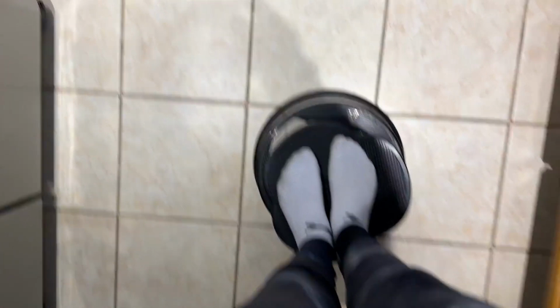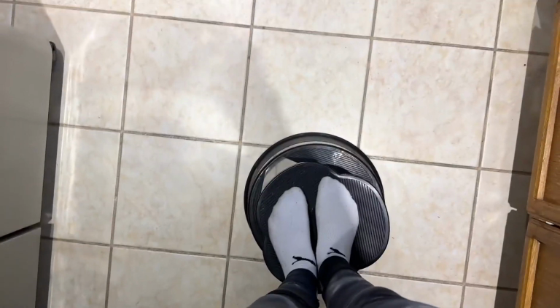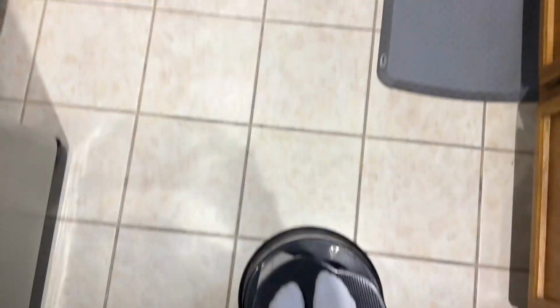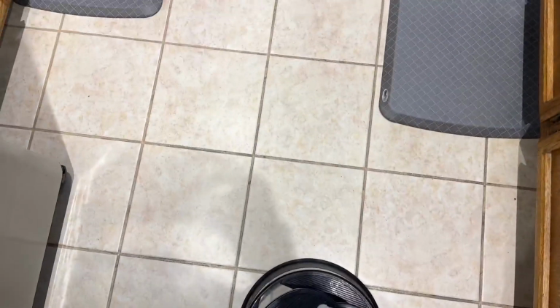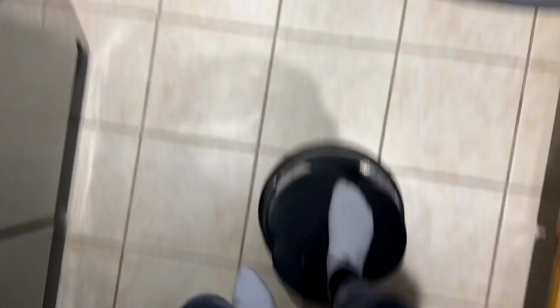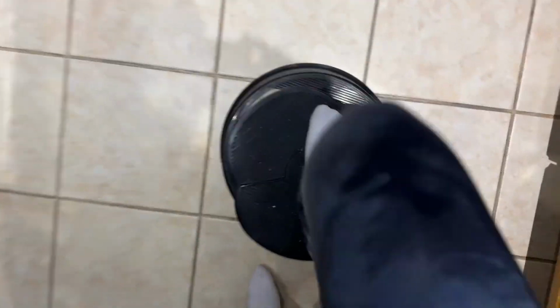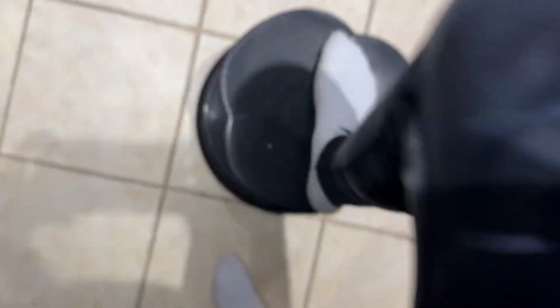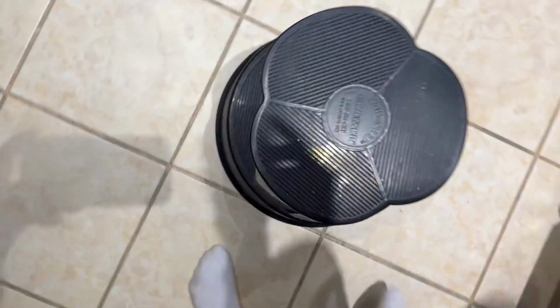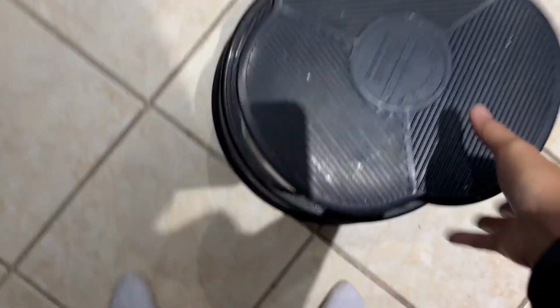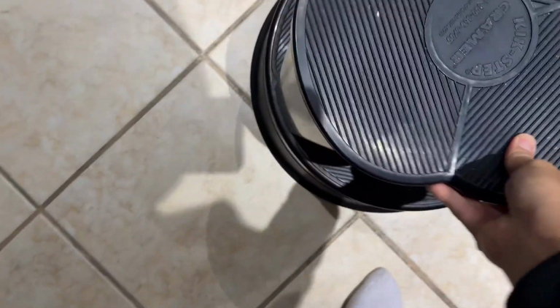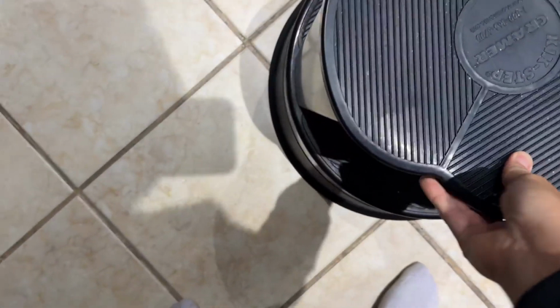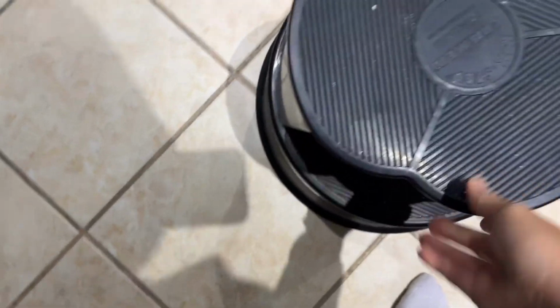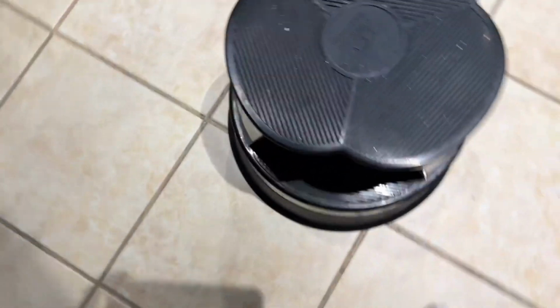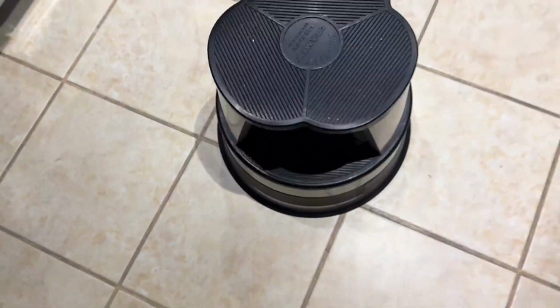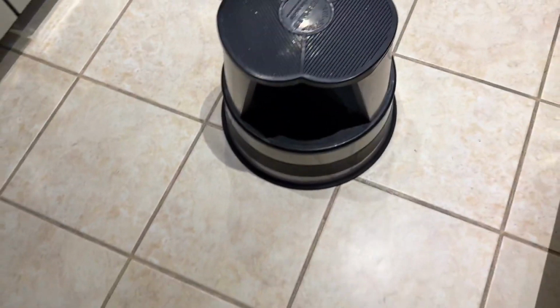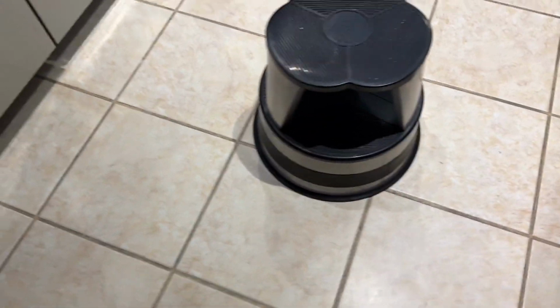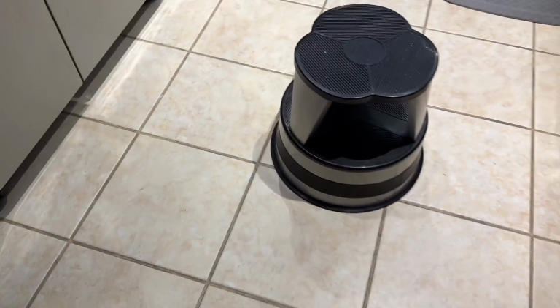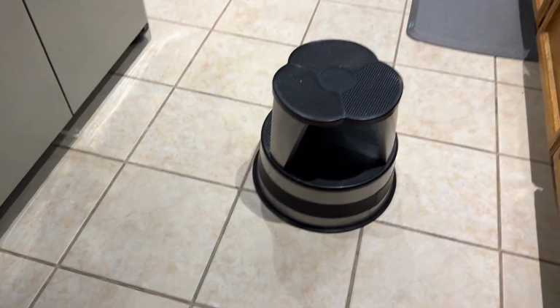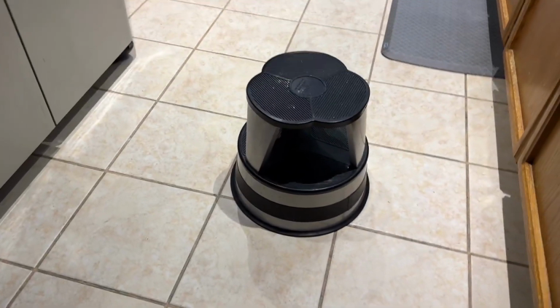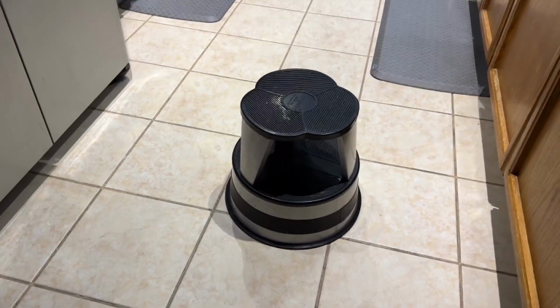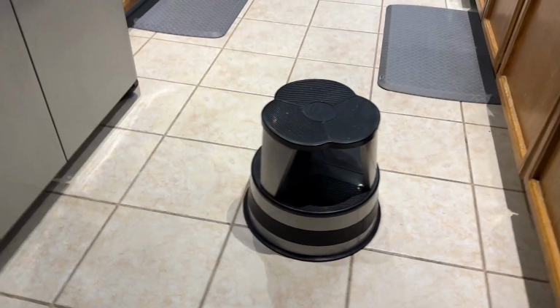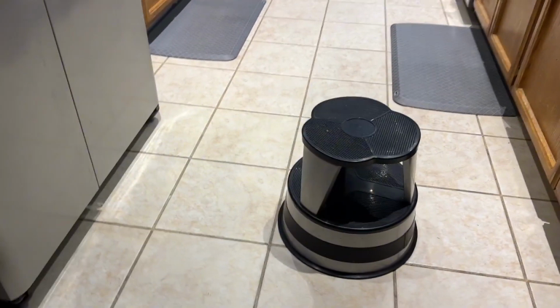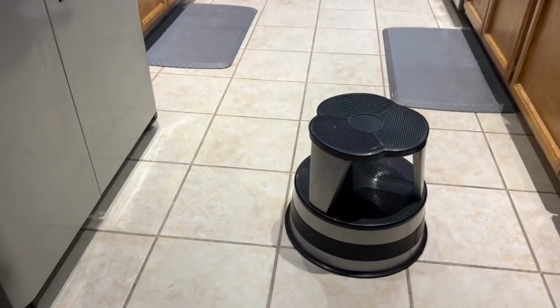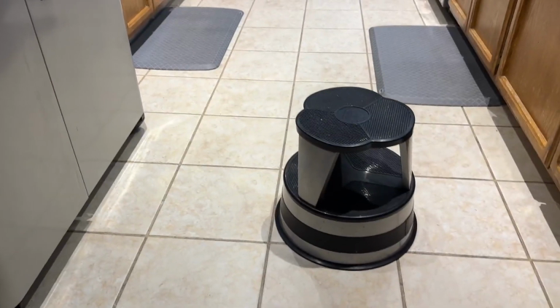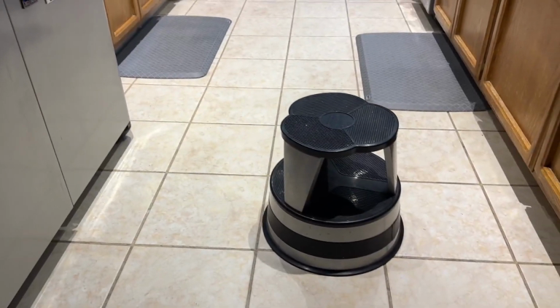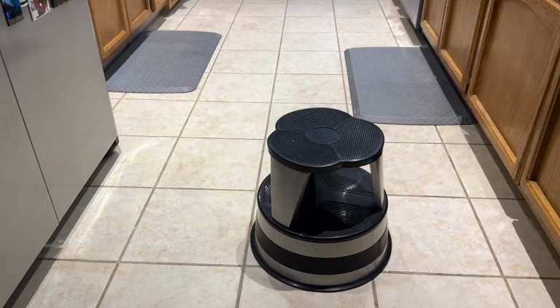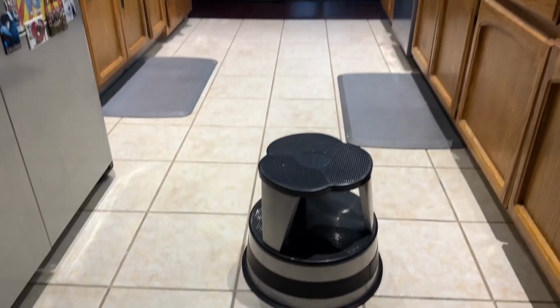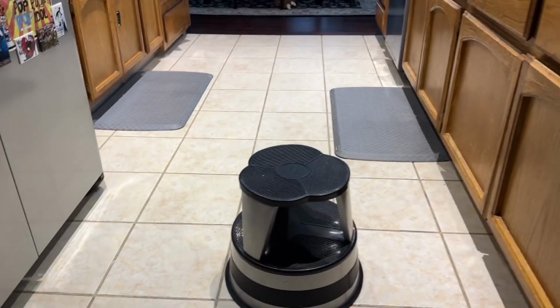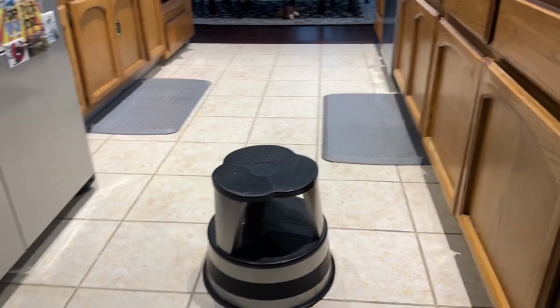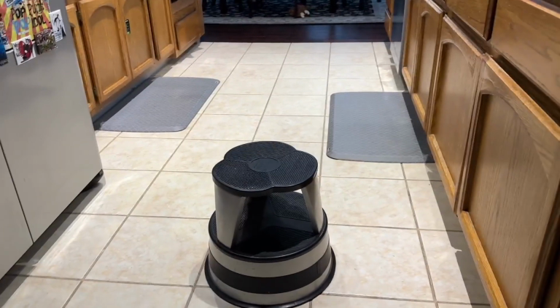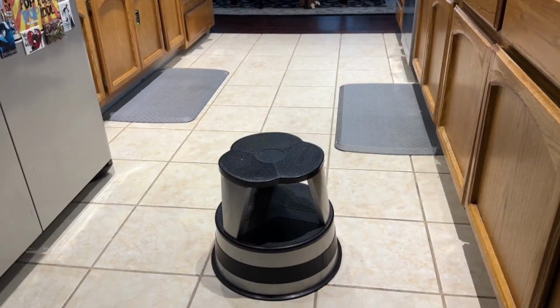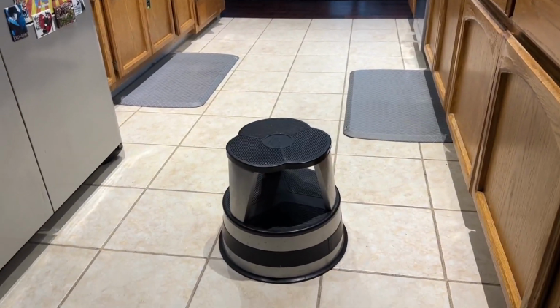I don't feel like it's going to slip out from under you and it's got a nice grip on top so you don't feel like you're going to slip off. It's very stable and doesn't take up a ton of space, but it's wide enough where you don't feel unstable standing on it.